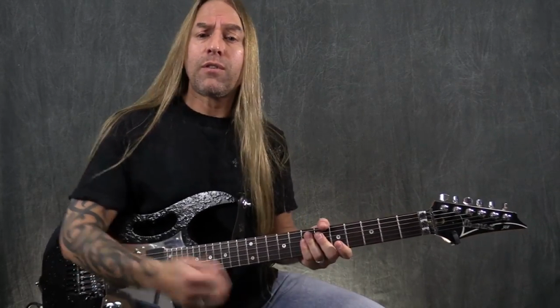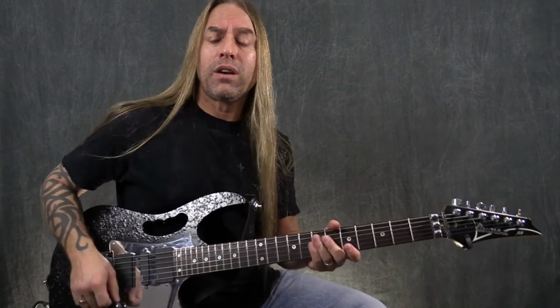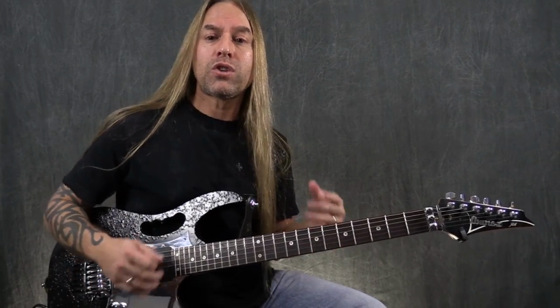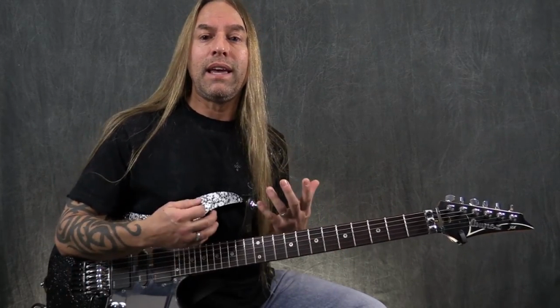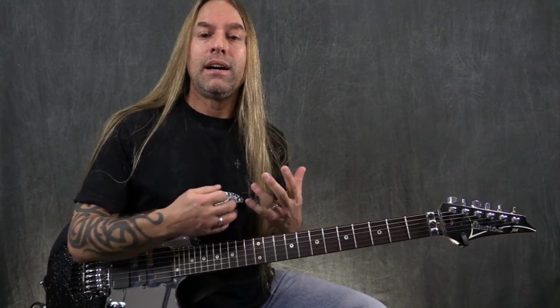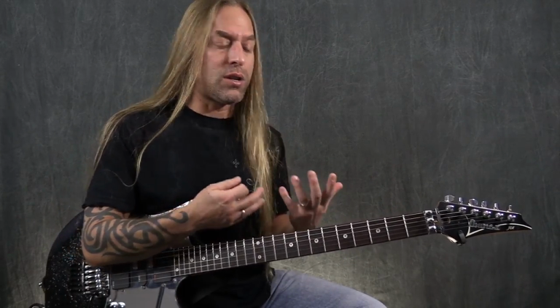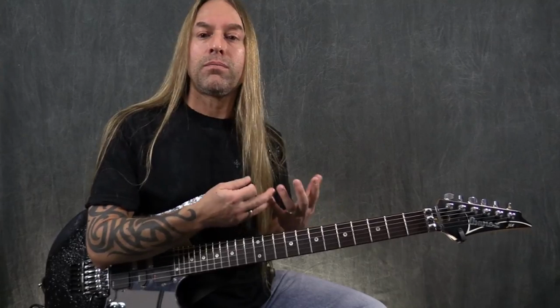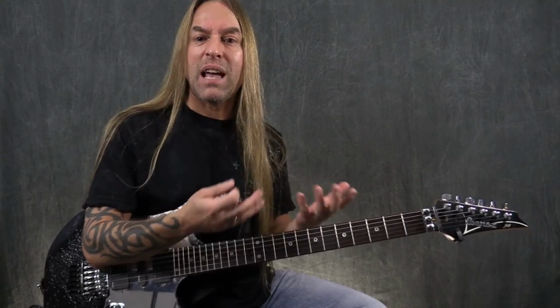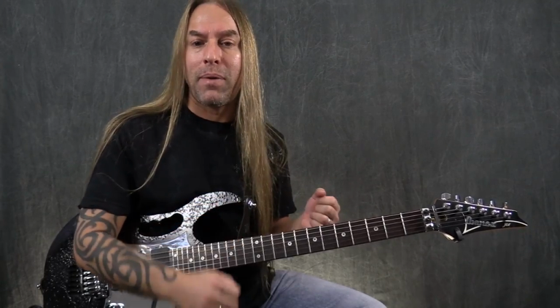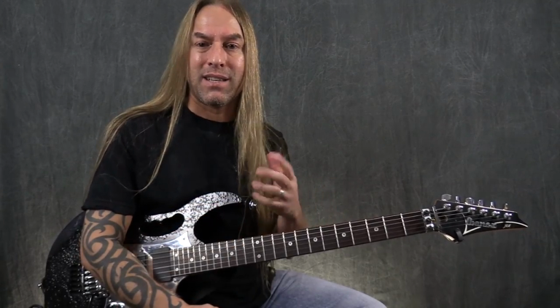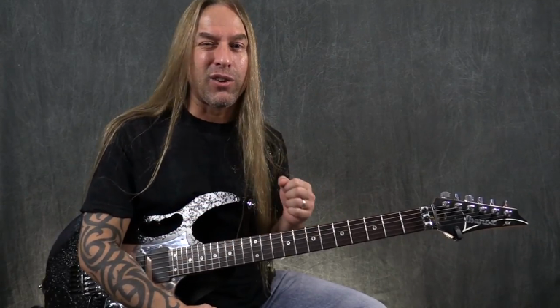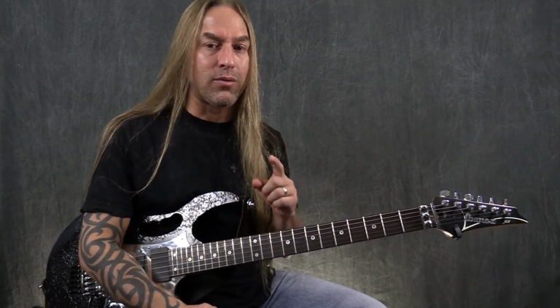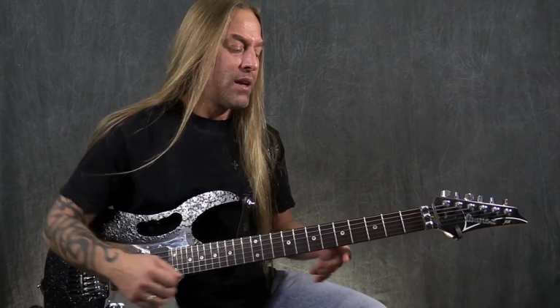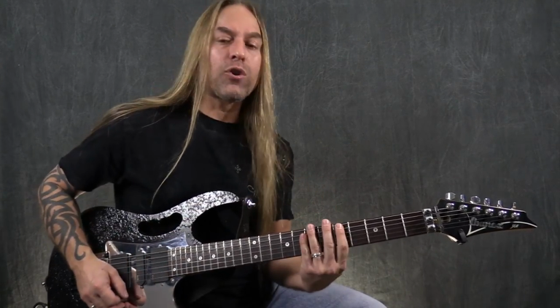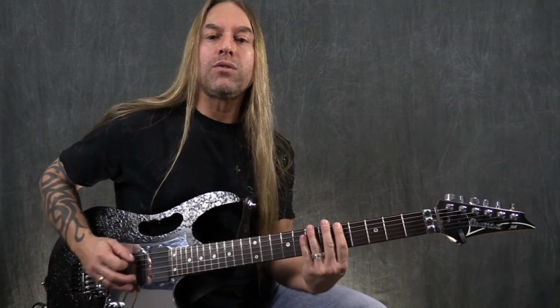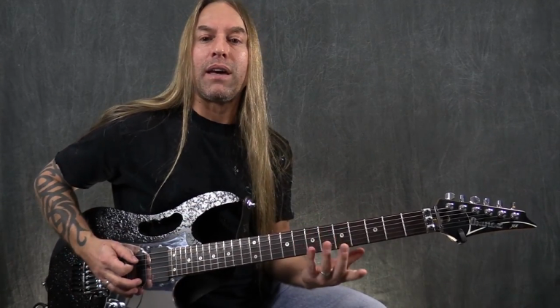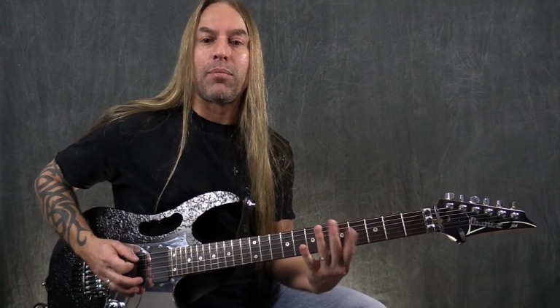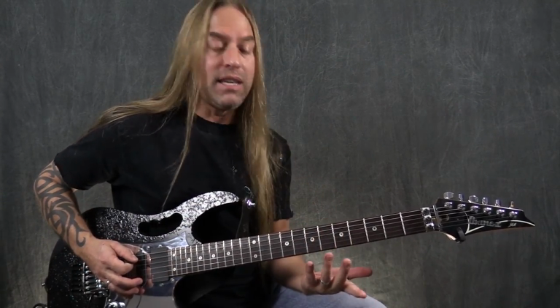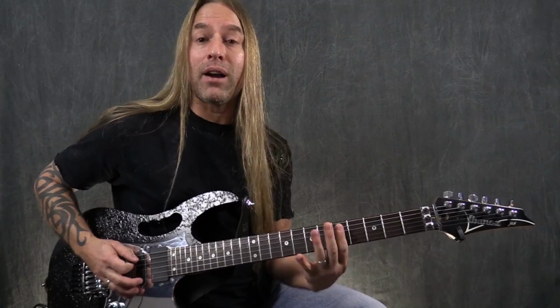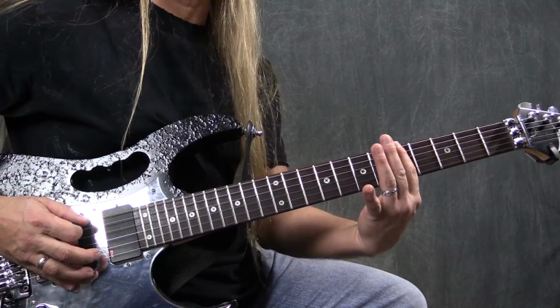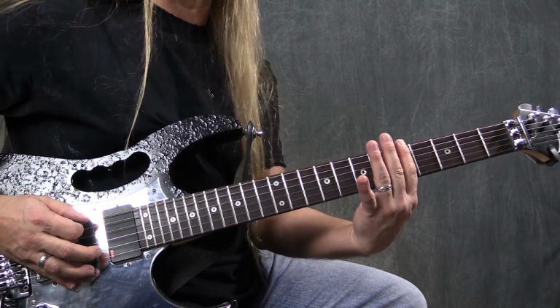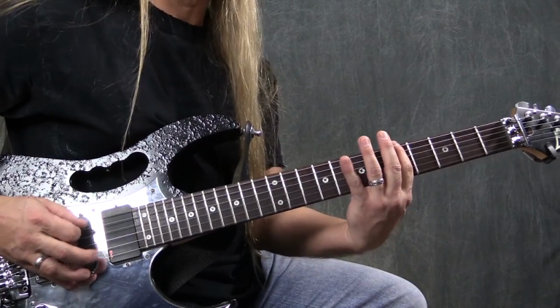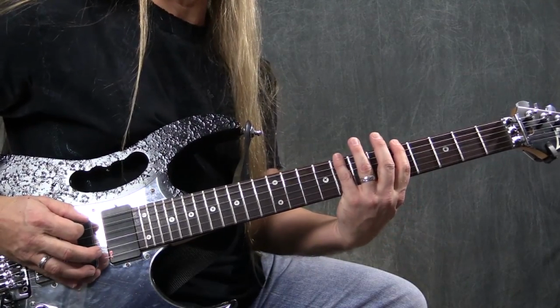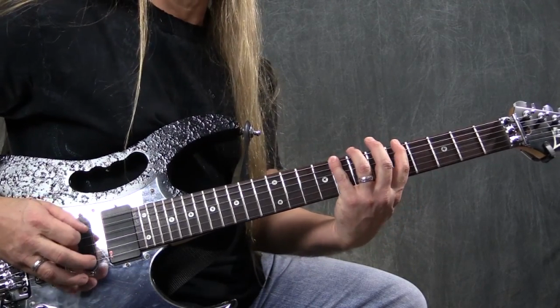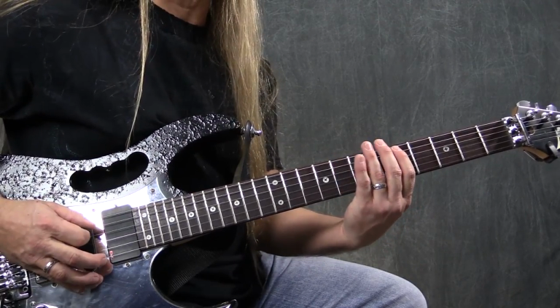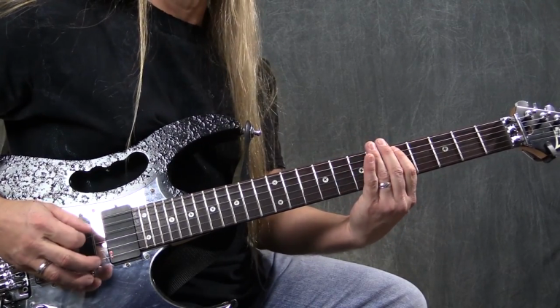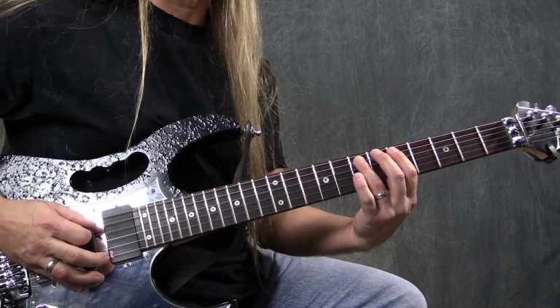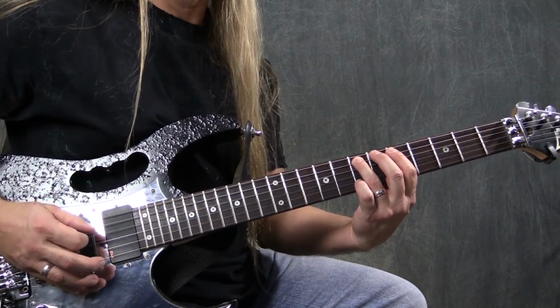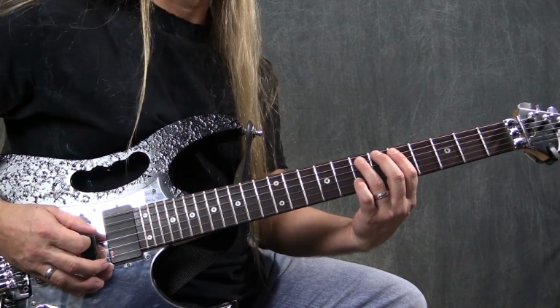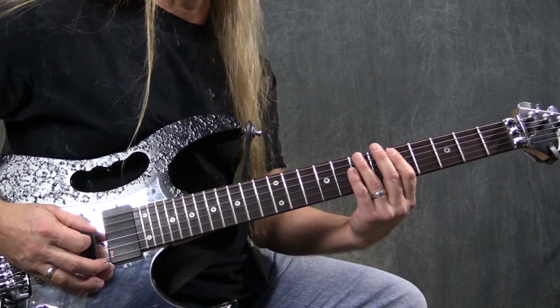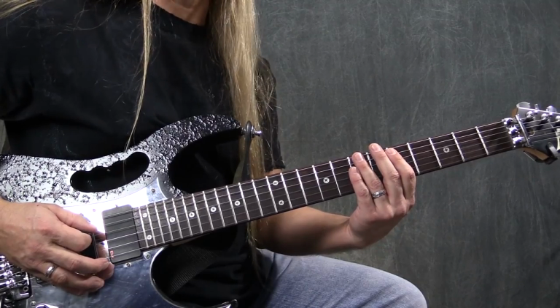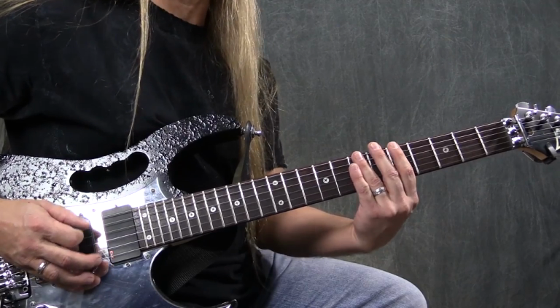The first thing we're going to do is take just a little segment of a pentatonic scale and look at that. I'm going to play in the key of A minor pentatonic — I'm going to play 5, 8, 5, 7, and that's enough. So: 5, 8, and 5, 7.